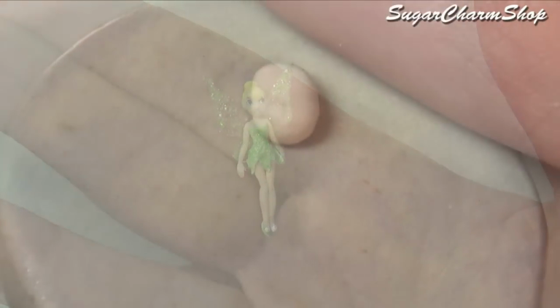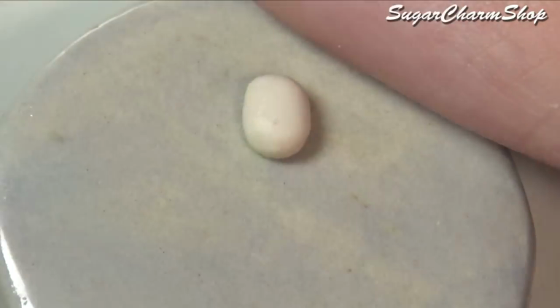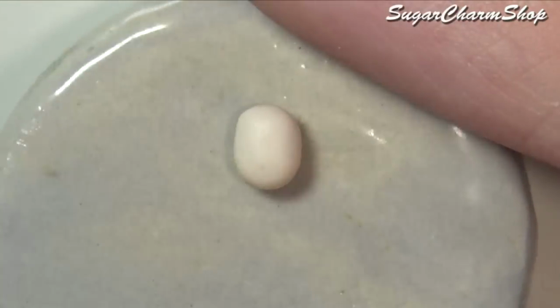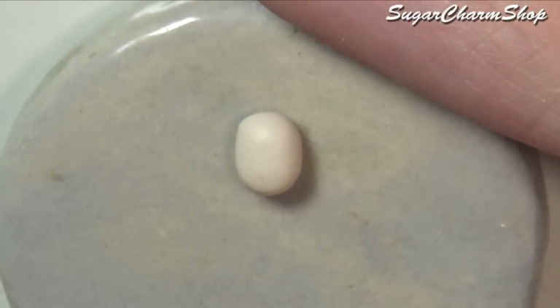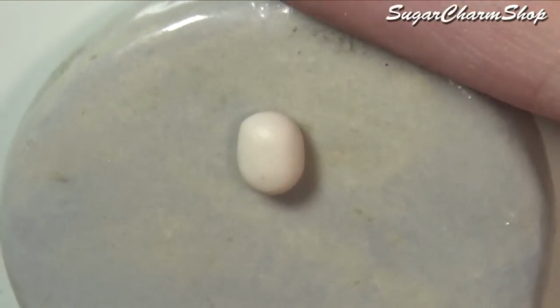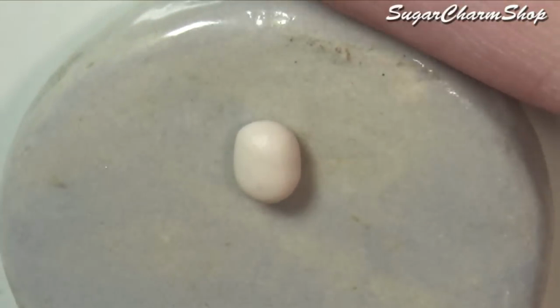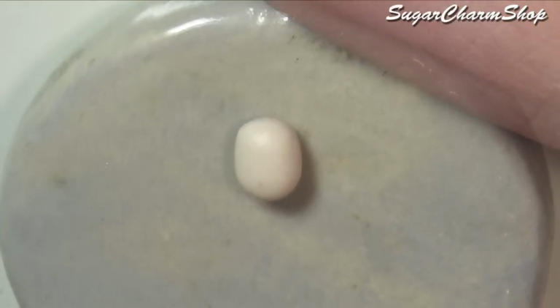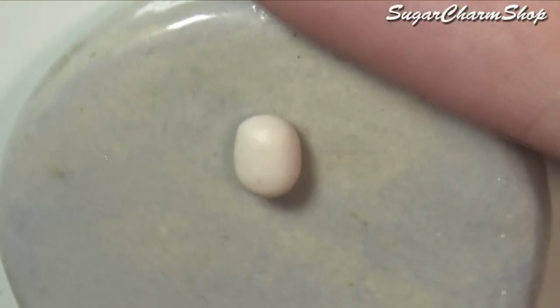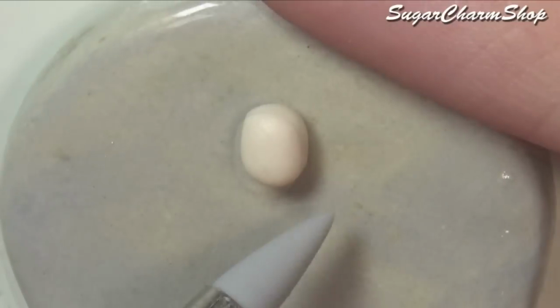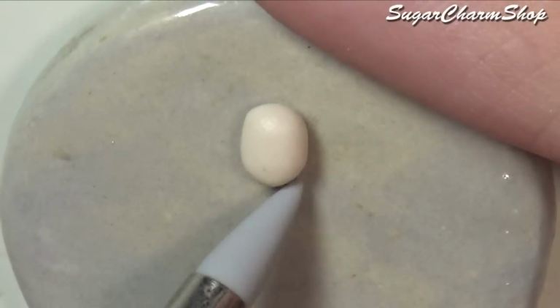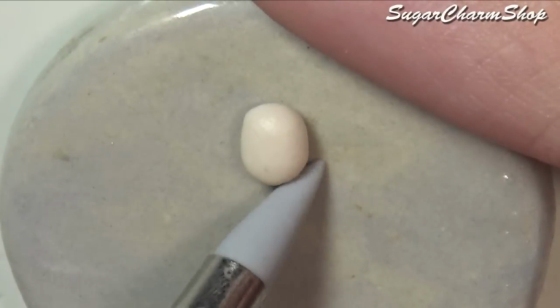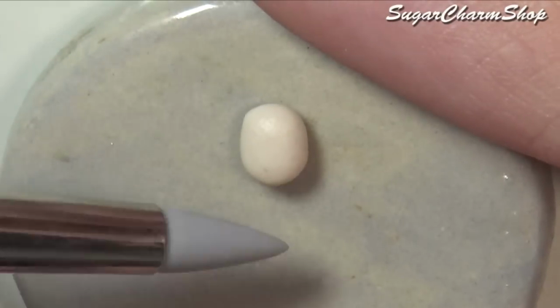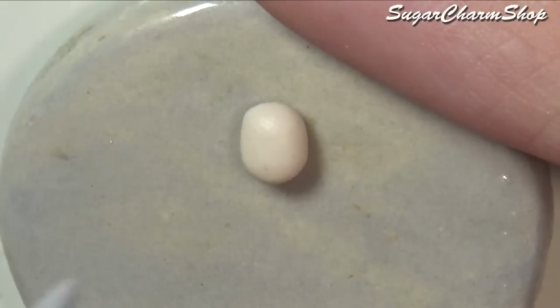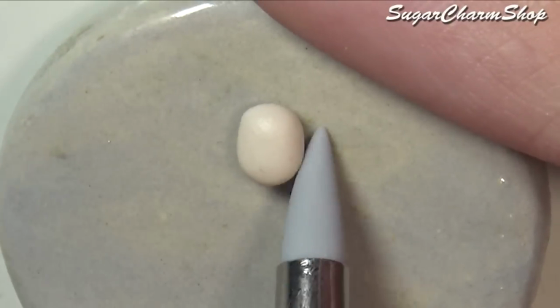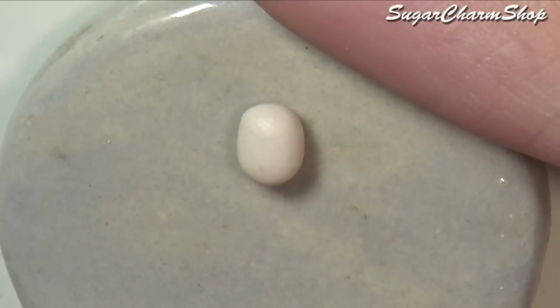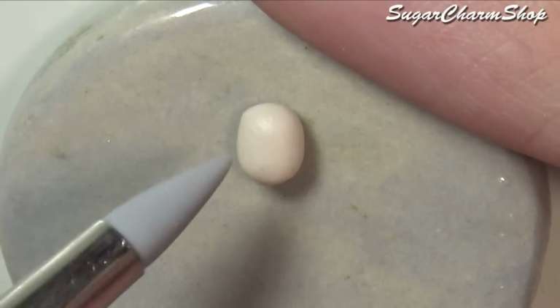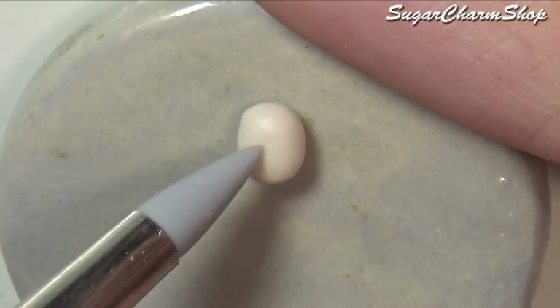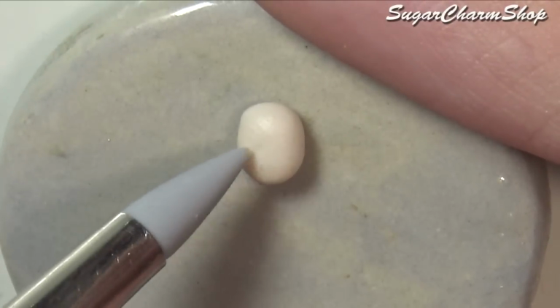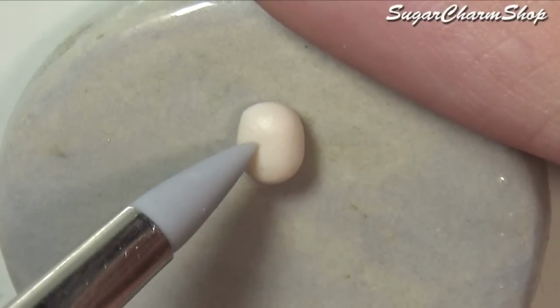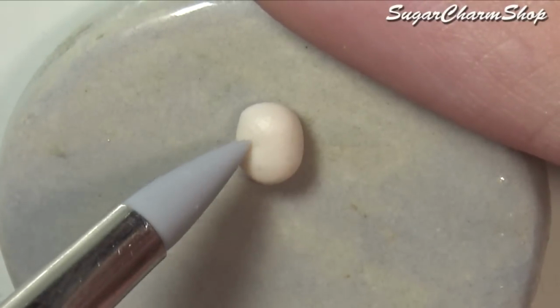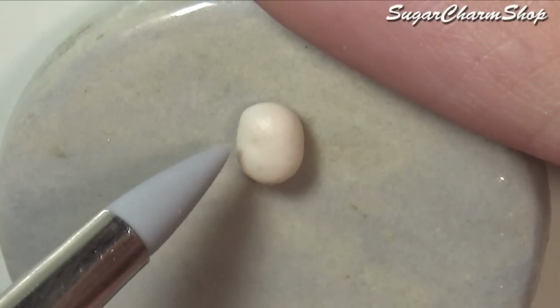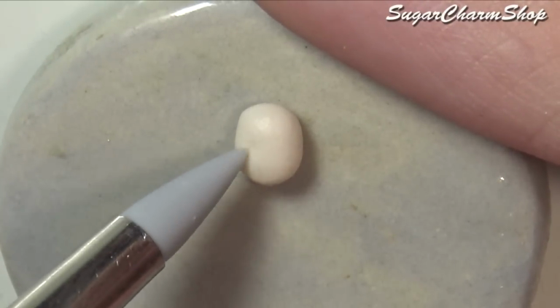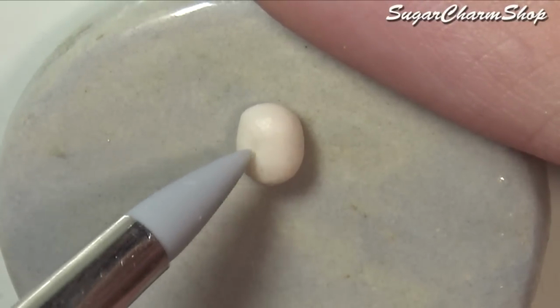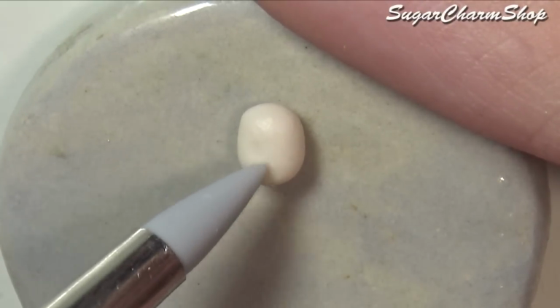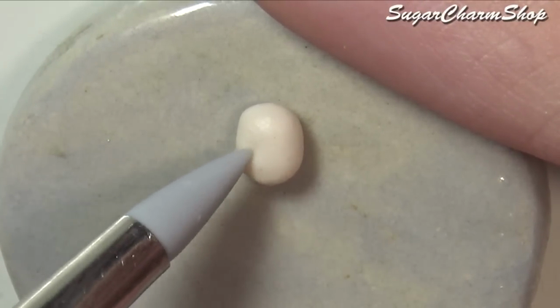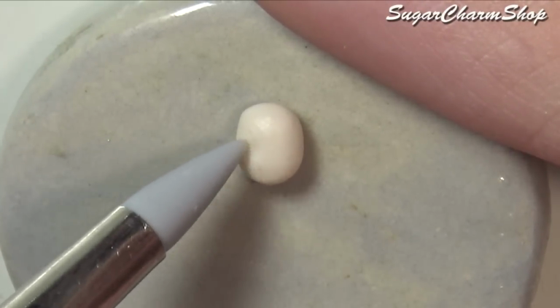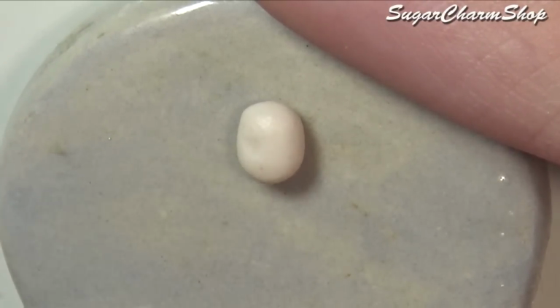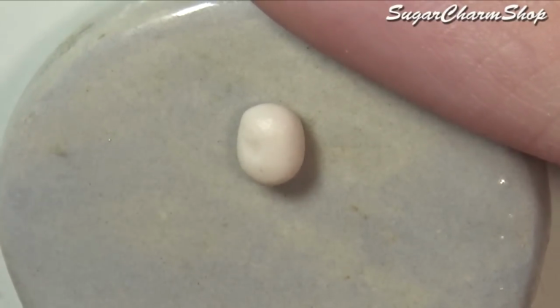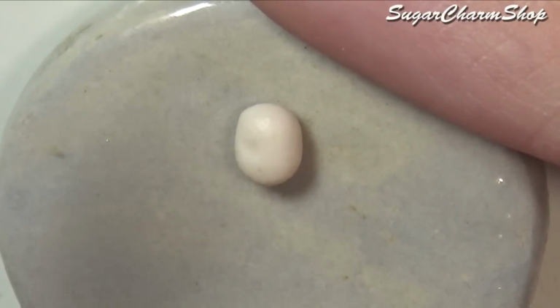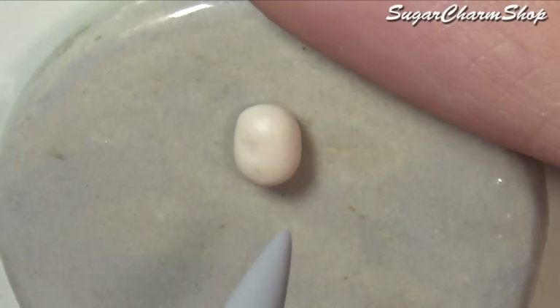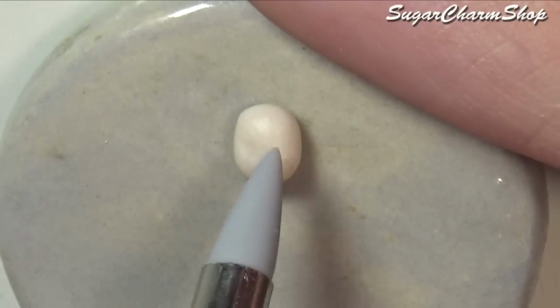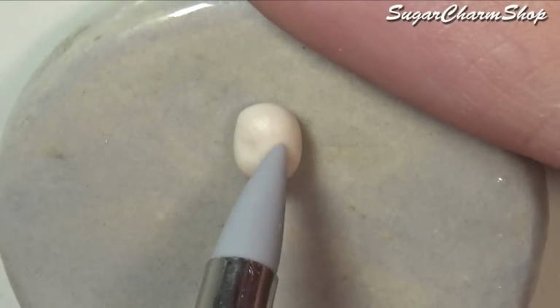I started out by sculpting the doll itself — for this you're going to need a light flesh tone. I first made the front of the doll, then pre-baked it before adding clay to the back.